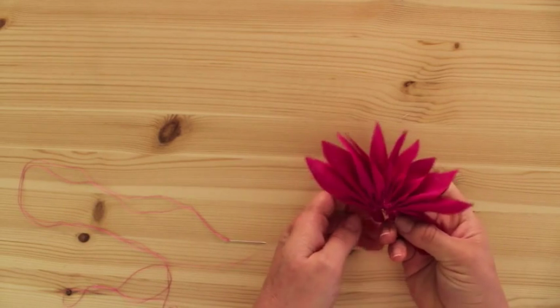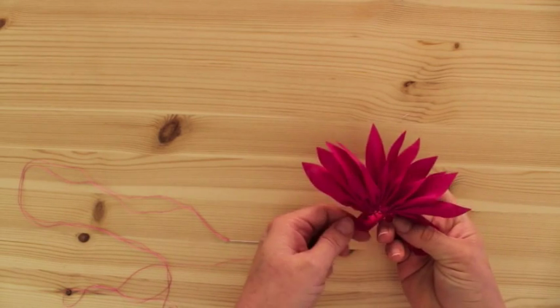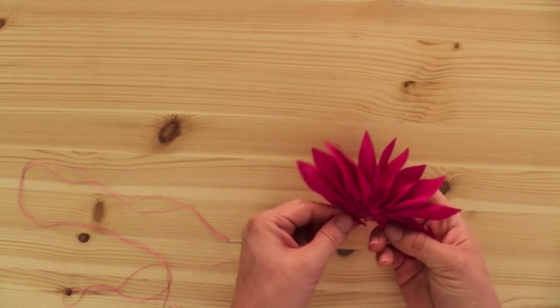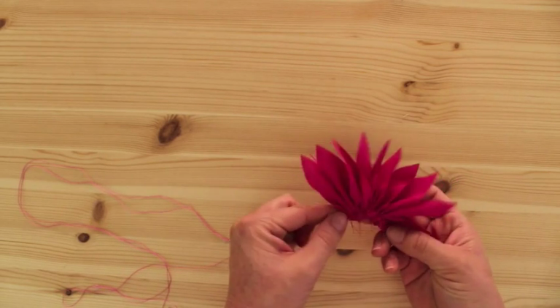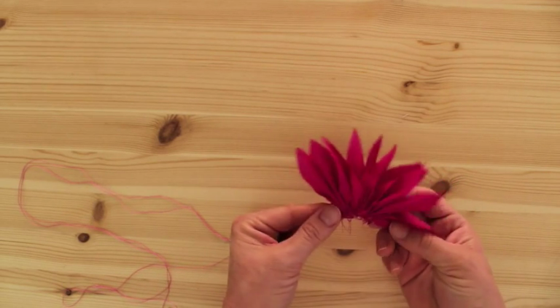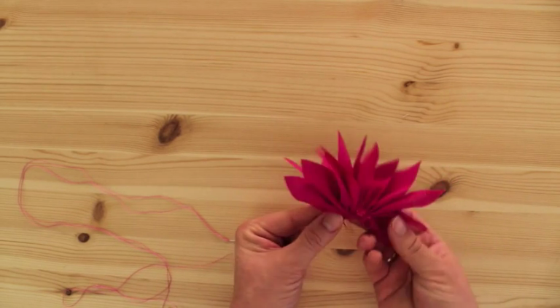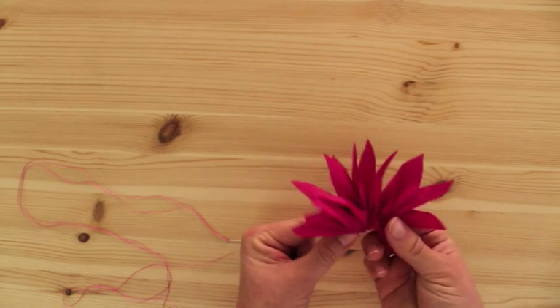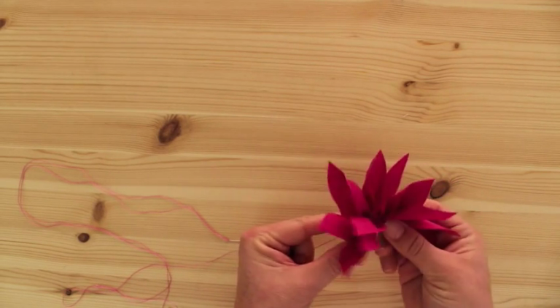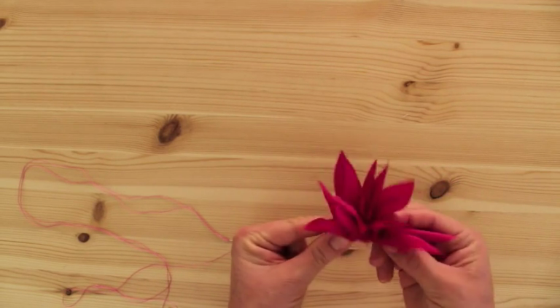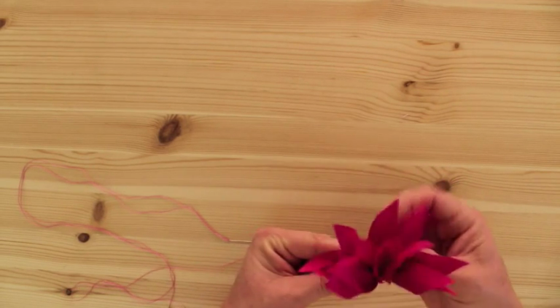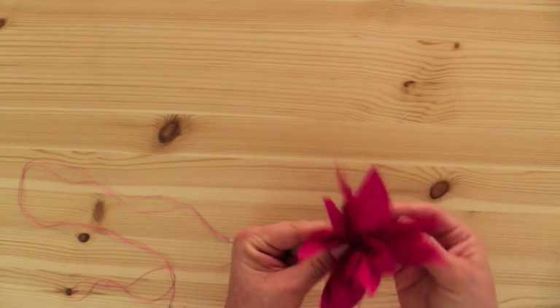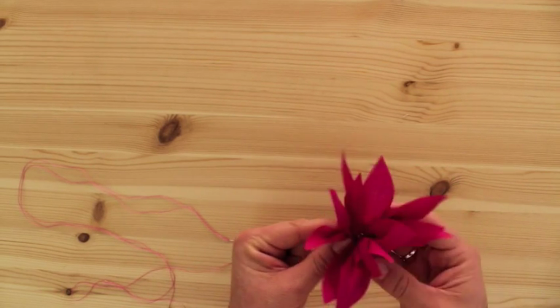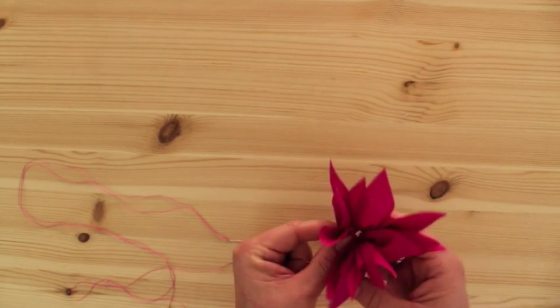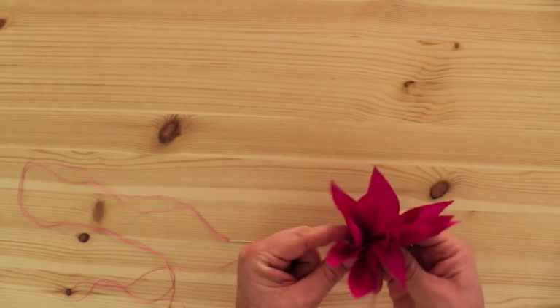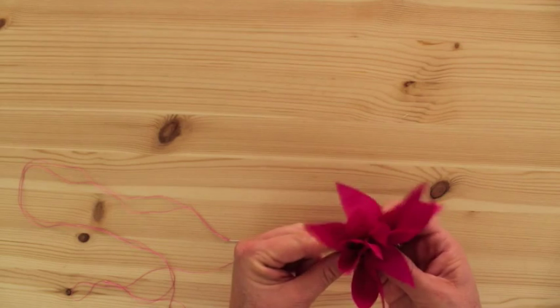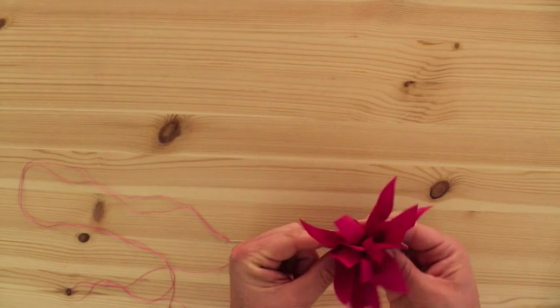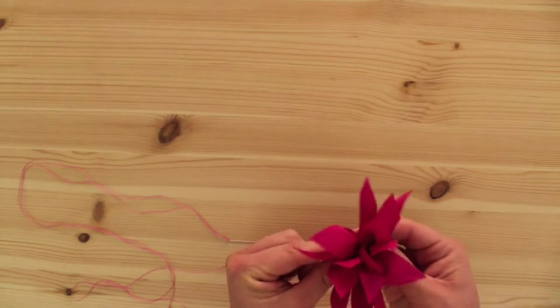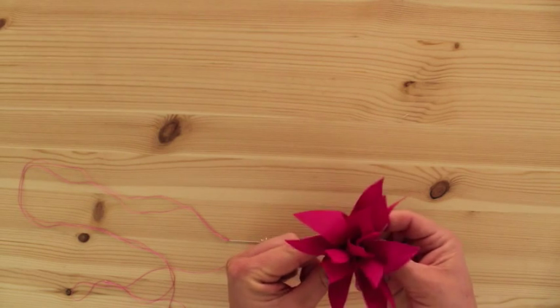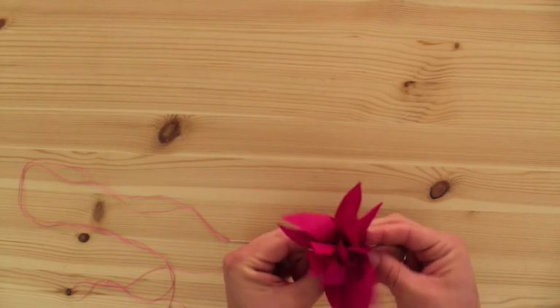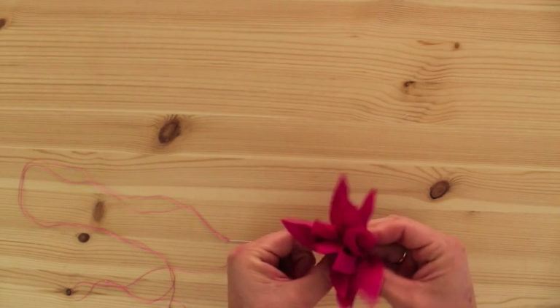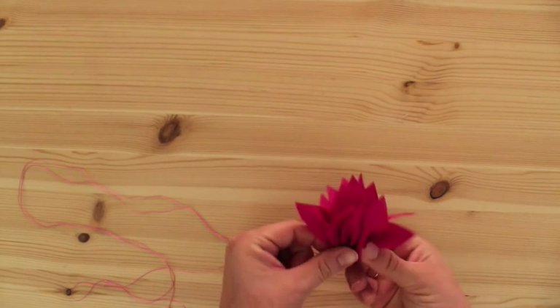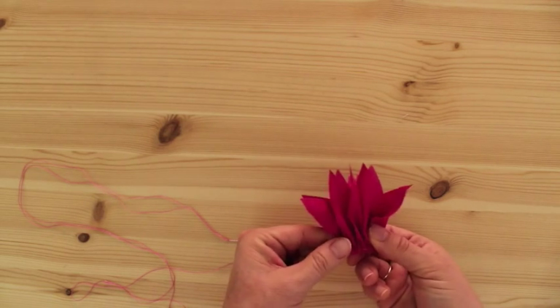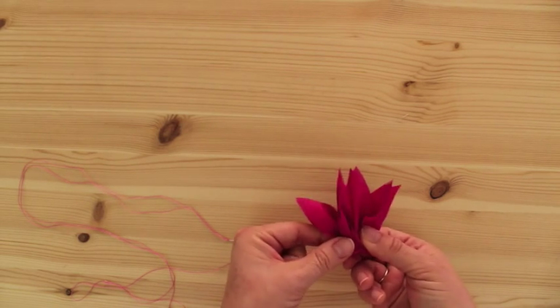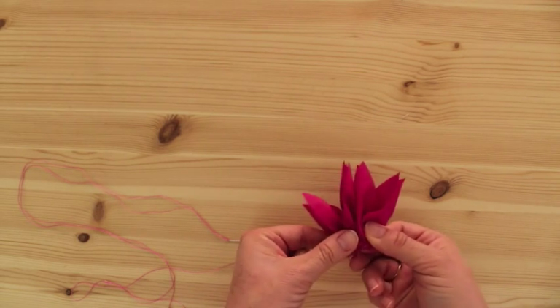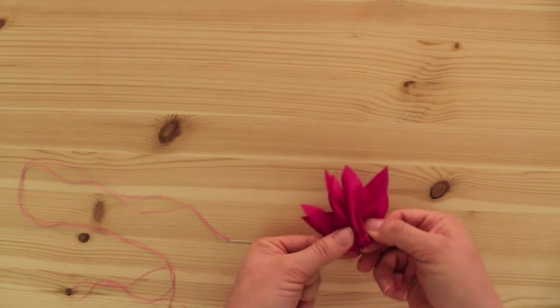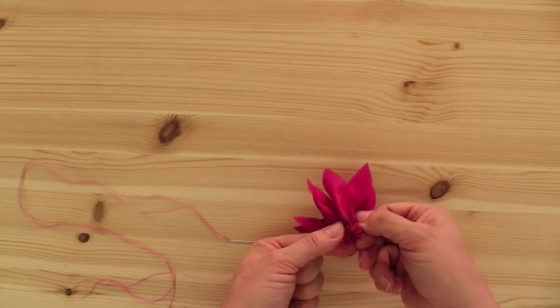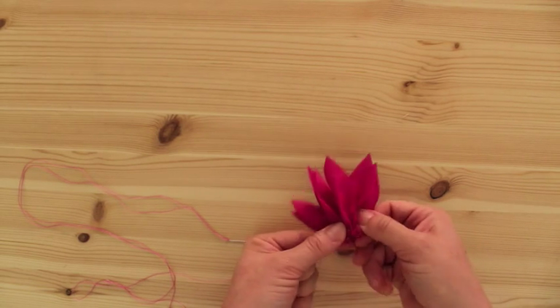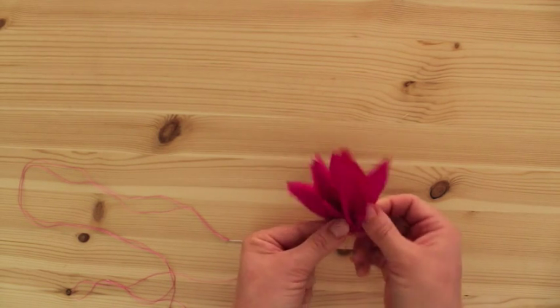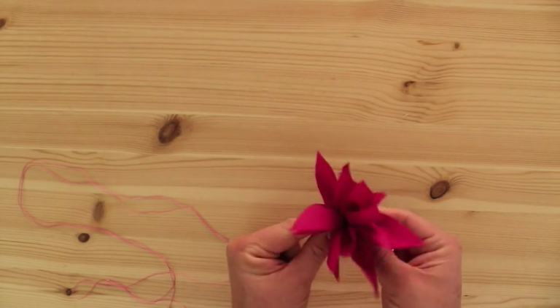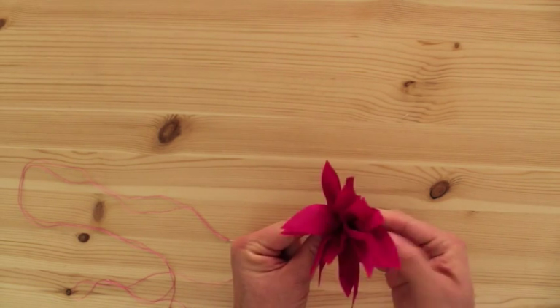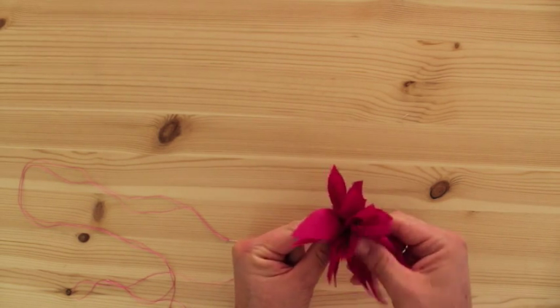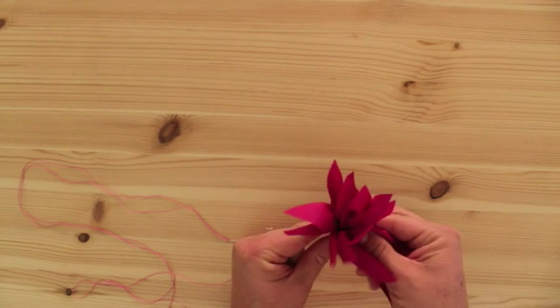And once you have the whole thing gathered, you put it in a circle like this, and you tie off the ends. So it's a little circle like this.